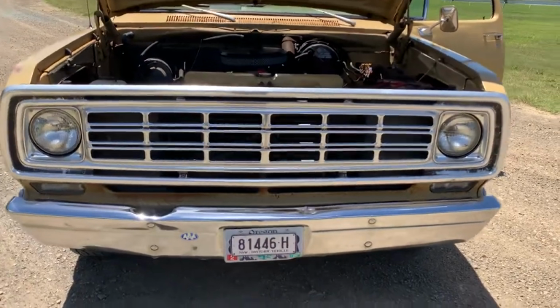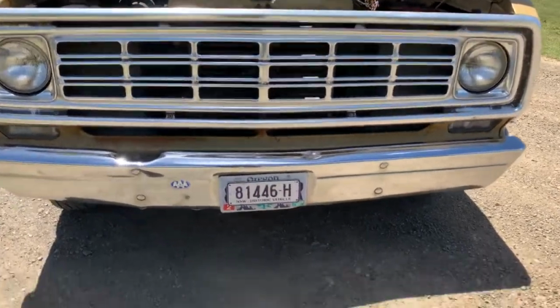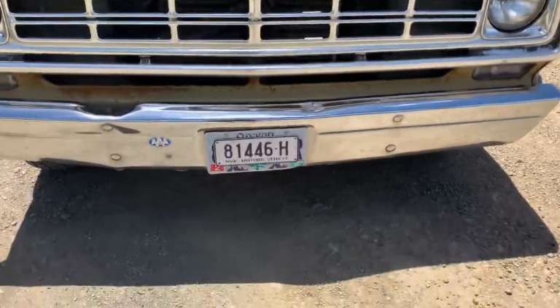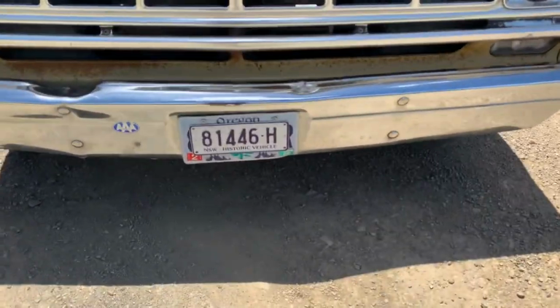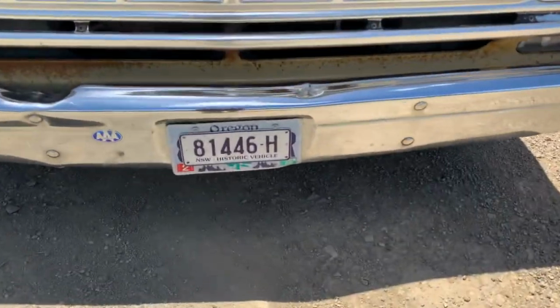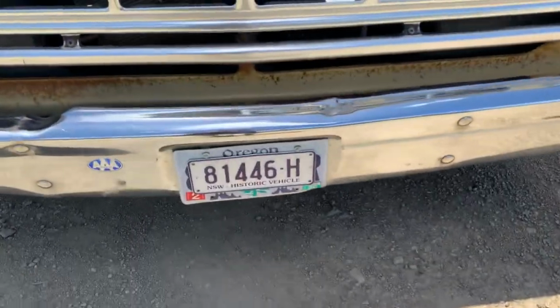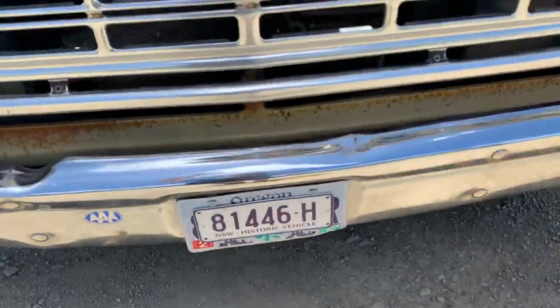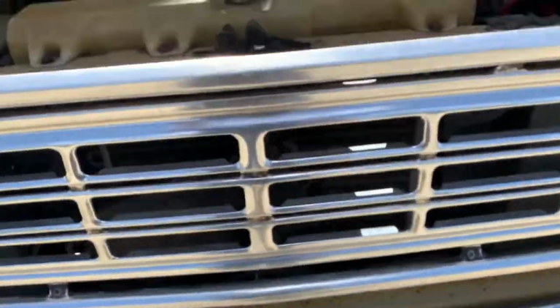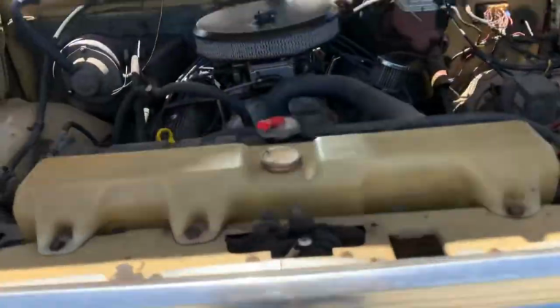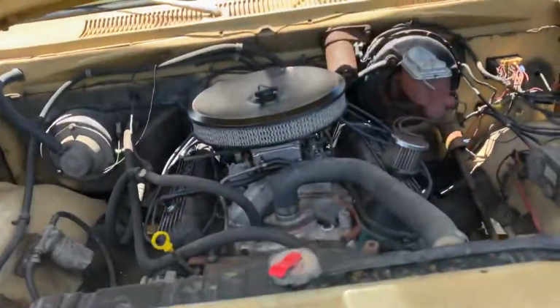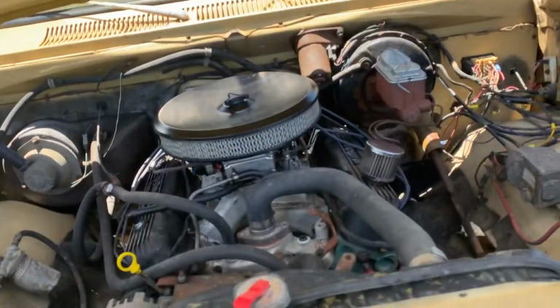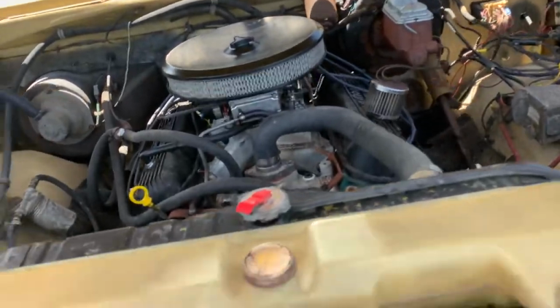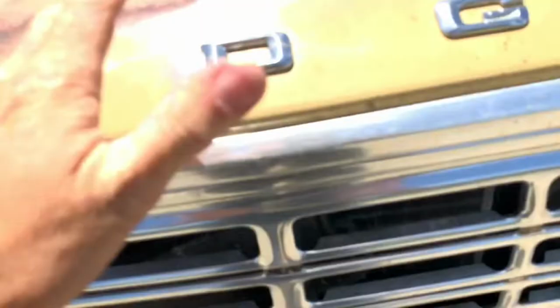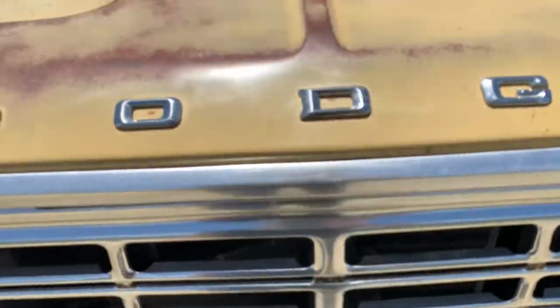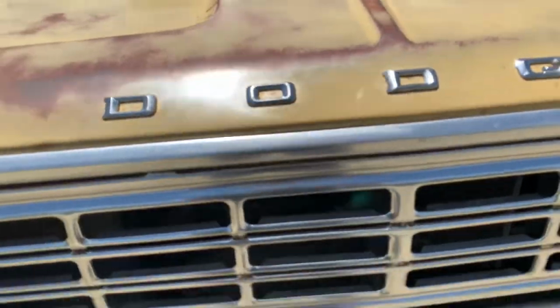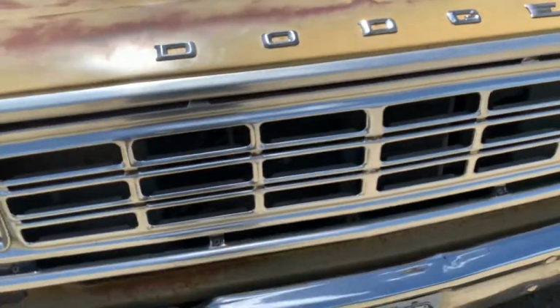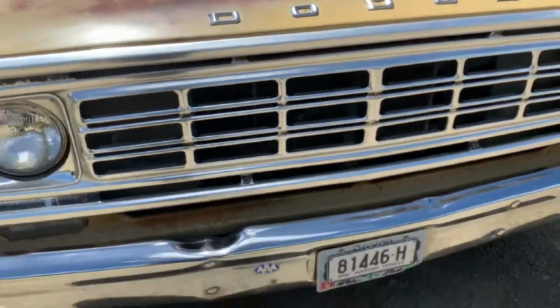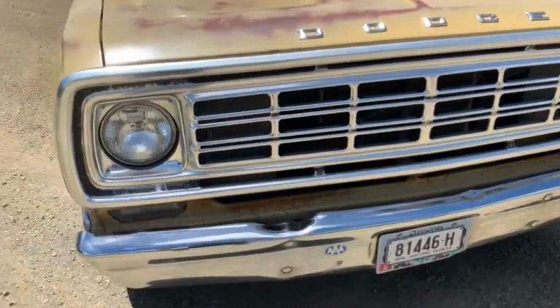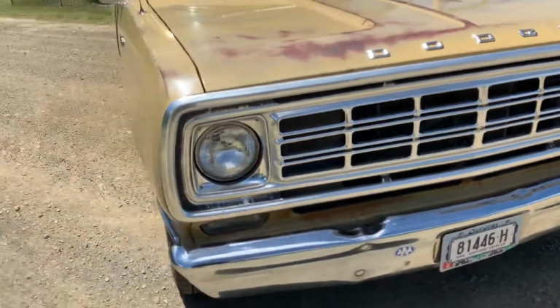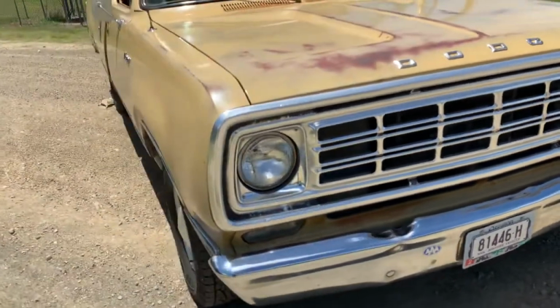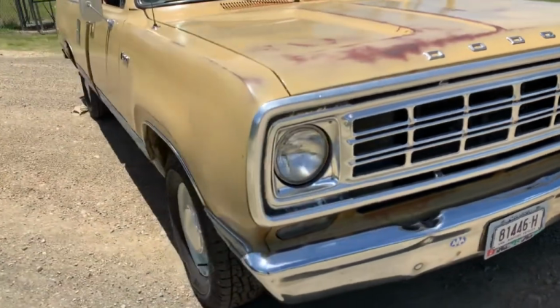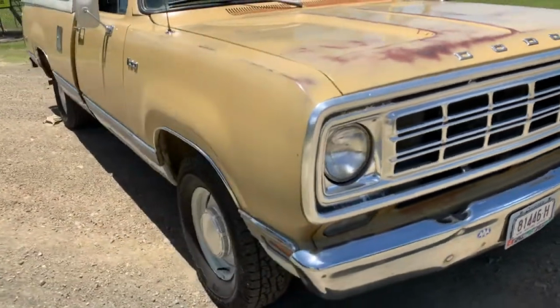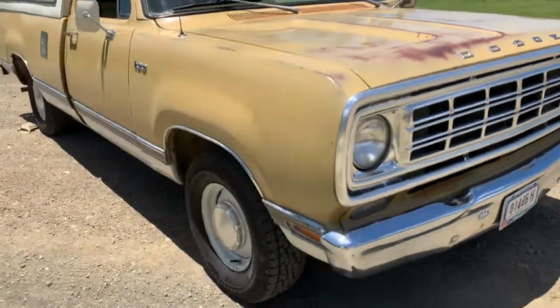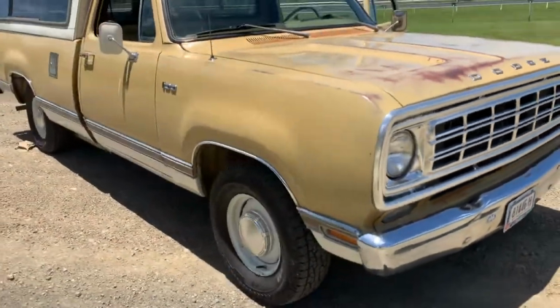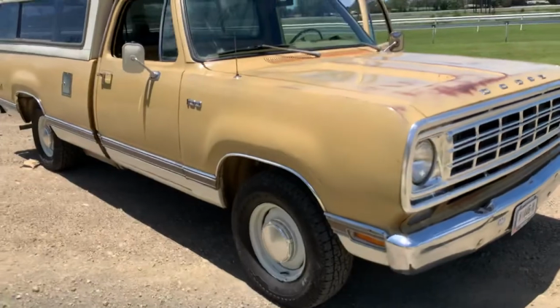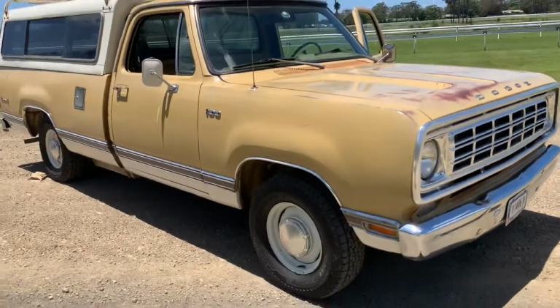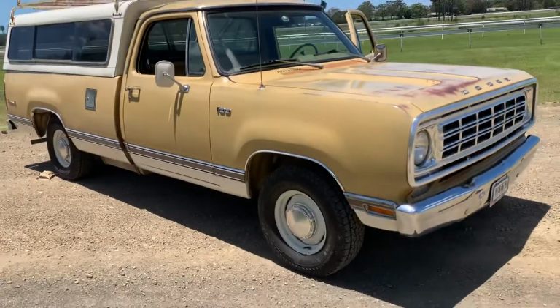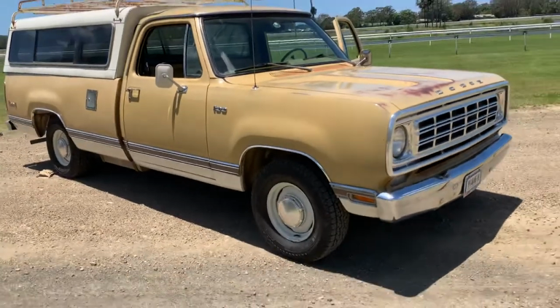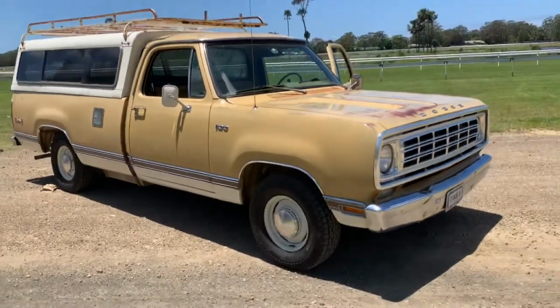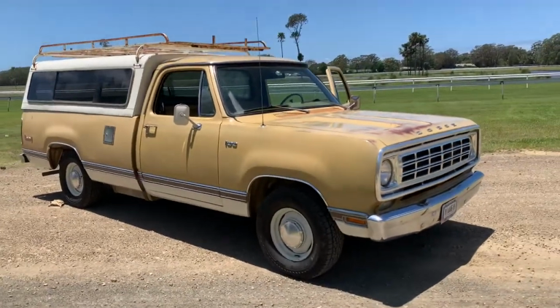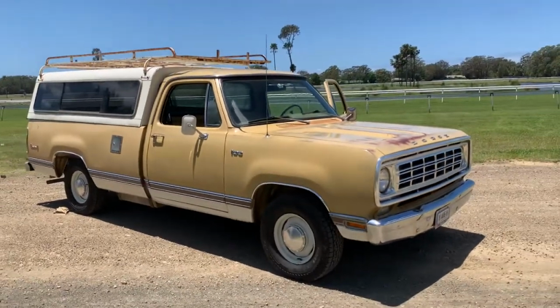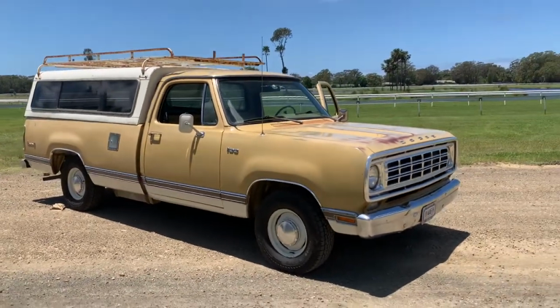It's on club registration. I bought this car in Oregon three or four years ago, shipped it over here, and had it on club rego ever since. No reason why it can't get through full rego.